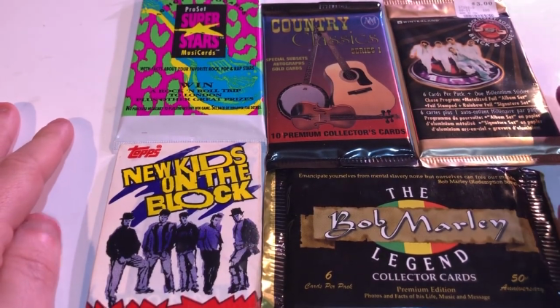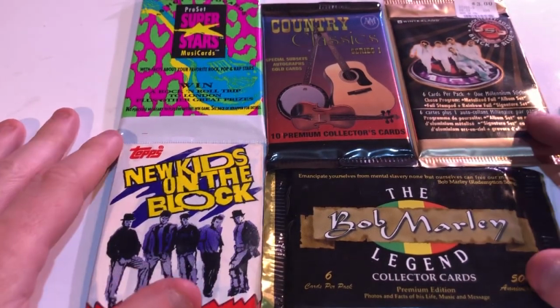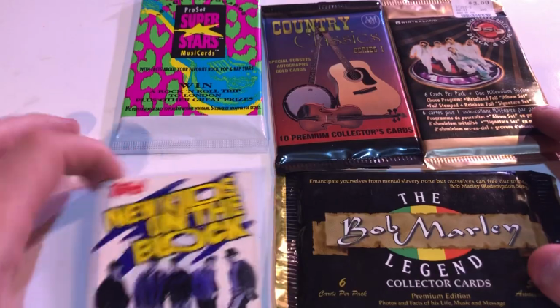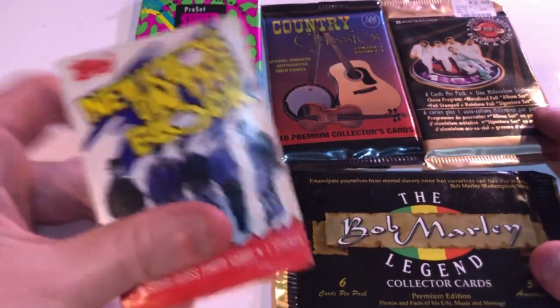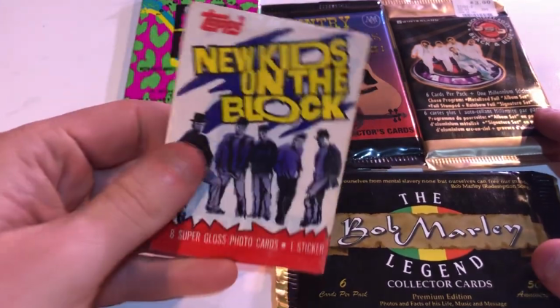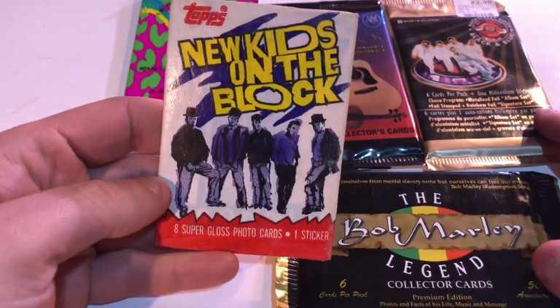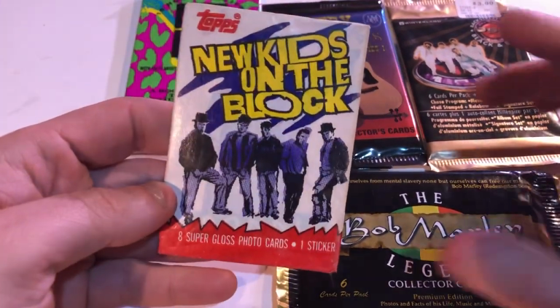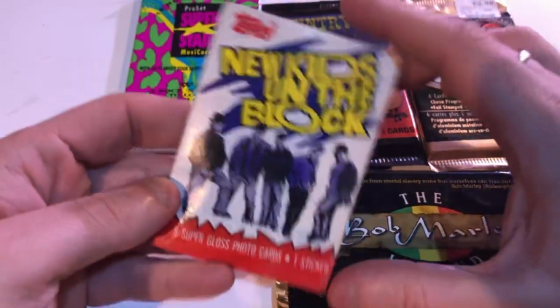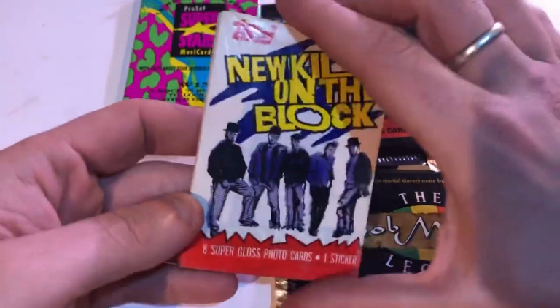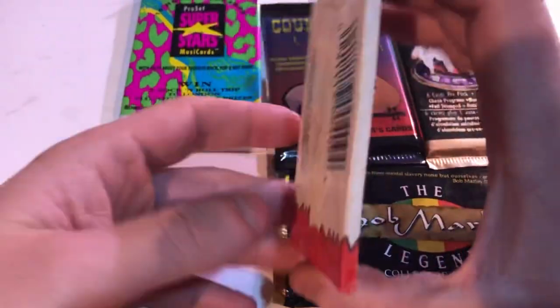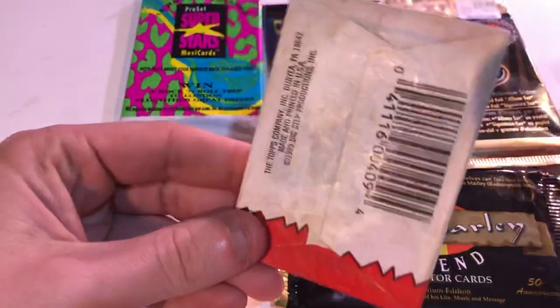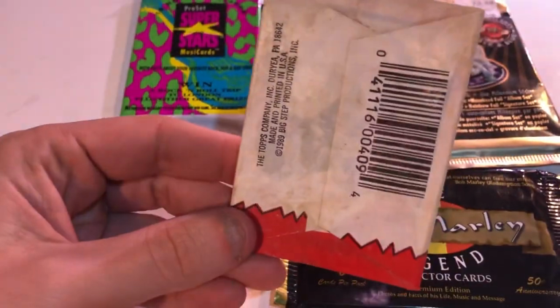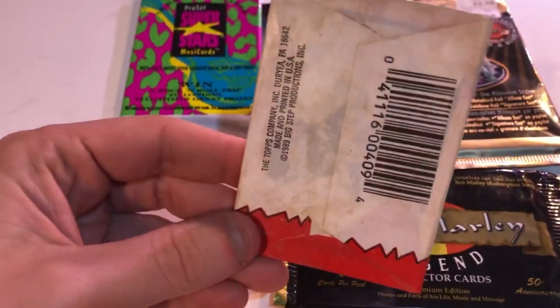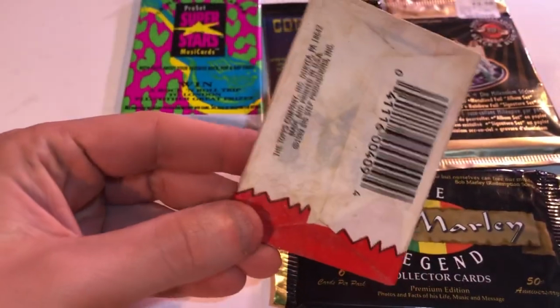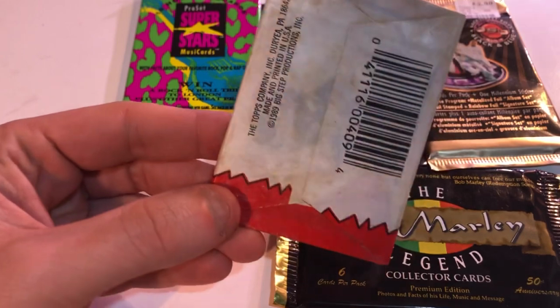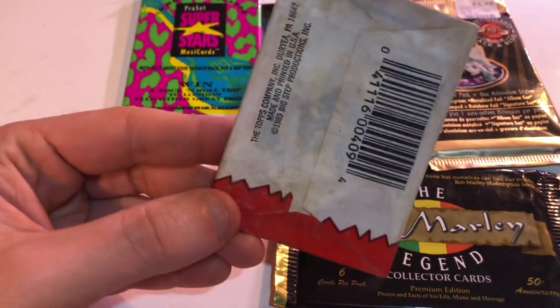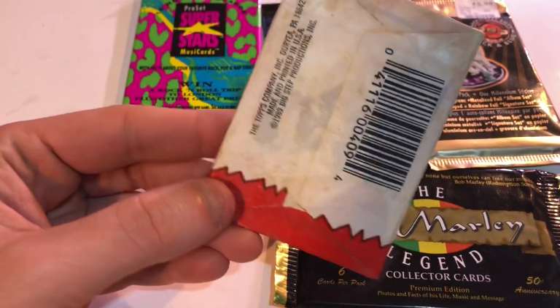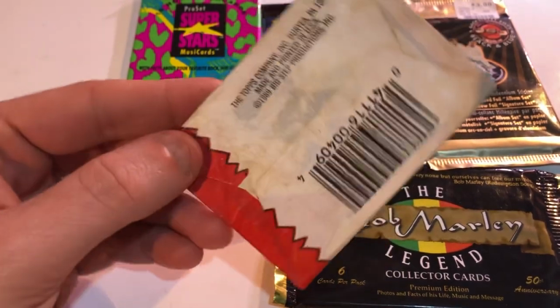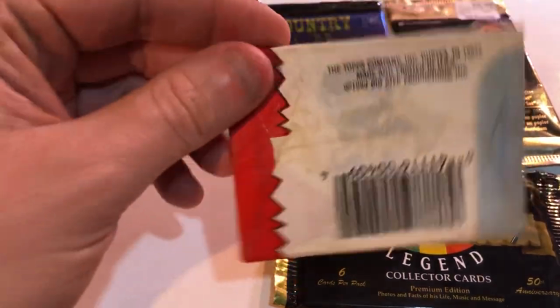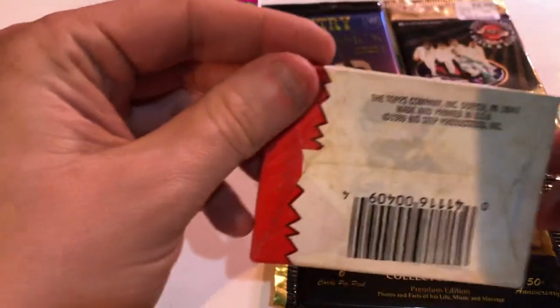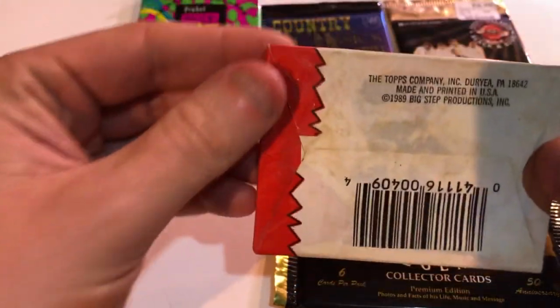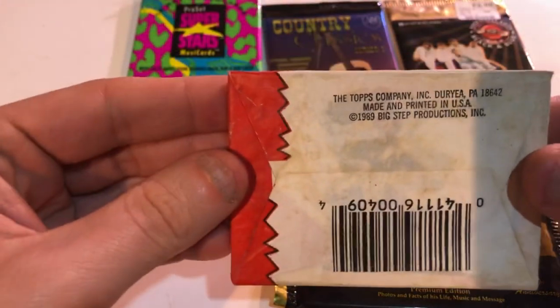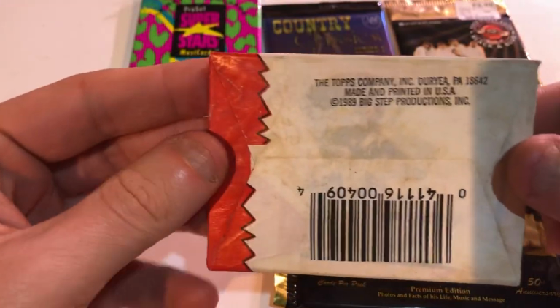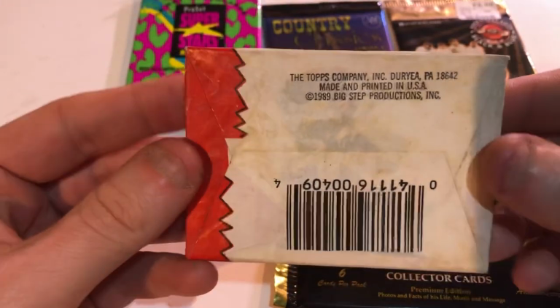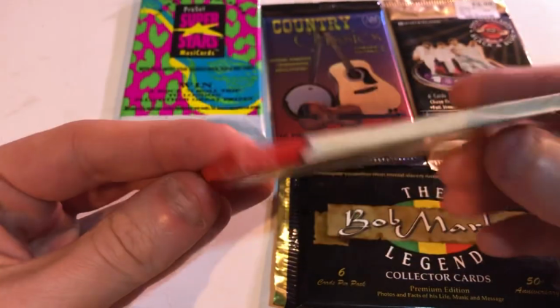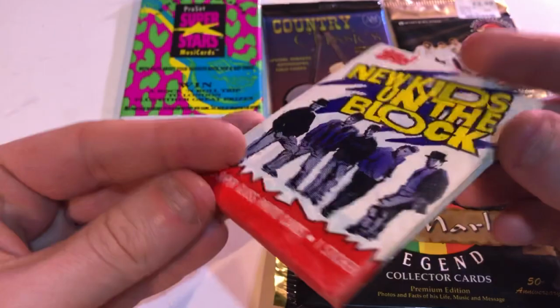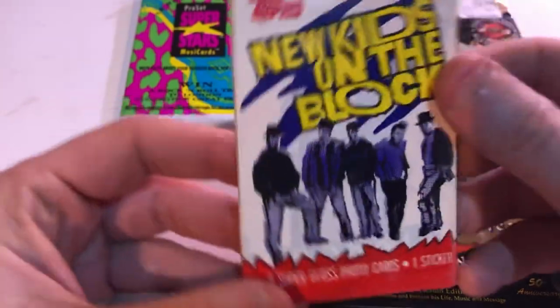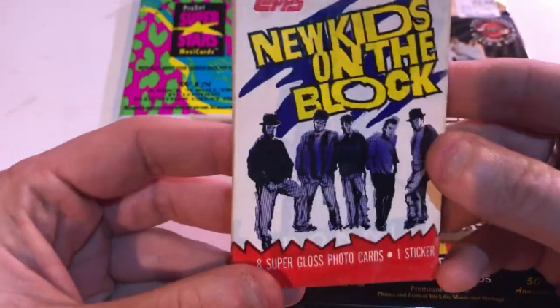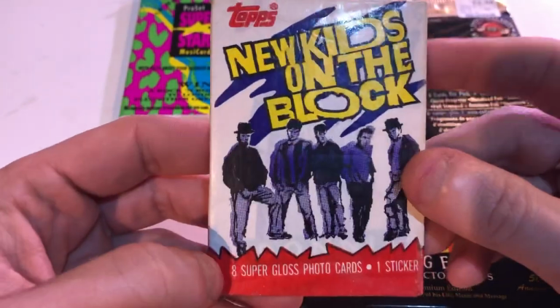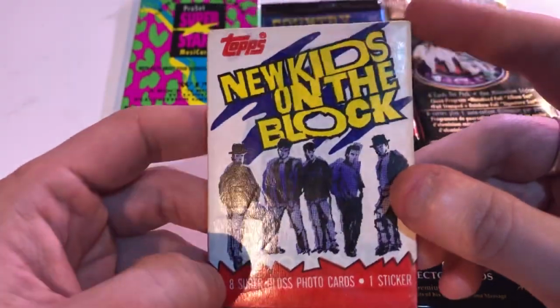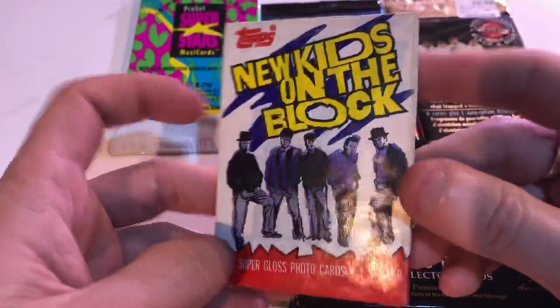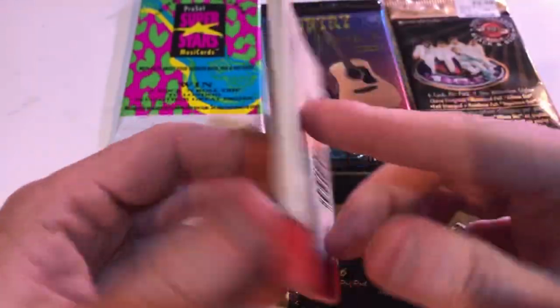We've got New Kids on the Block, and this is an old school pack — one of those super old school packs that come in that paper wrapper, from 1989. So they're going to be that unglossed, cardboard, unfinished type.